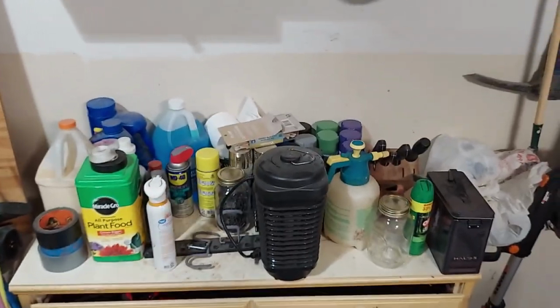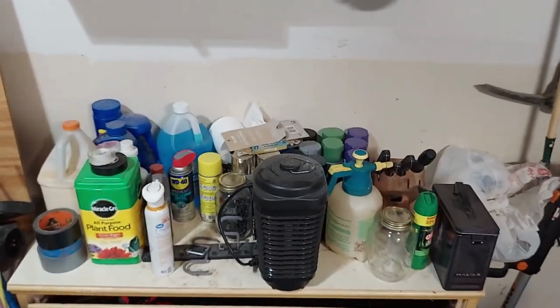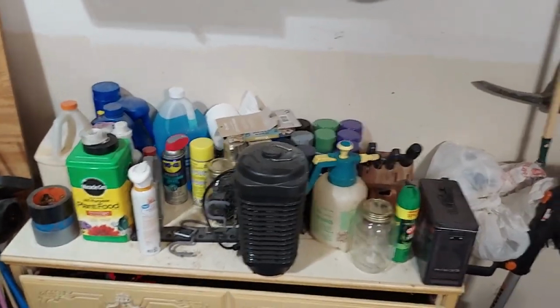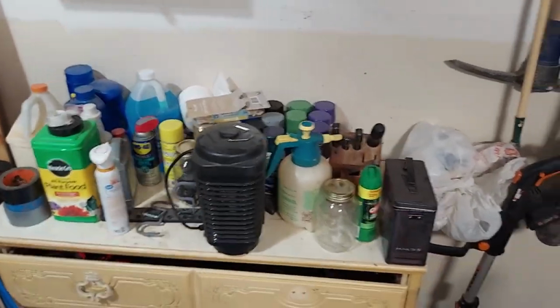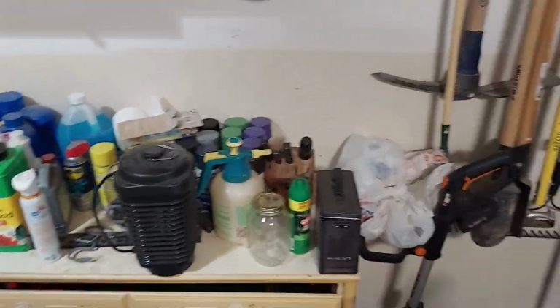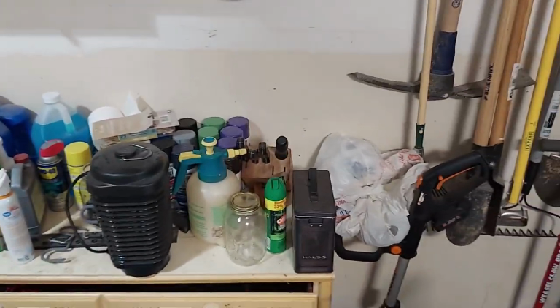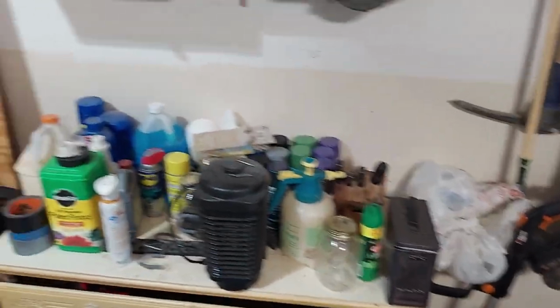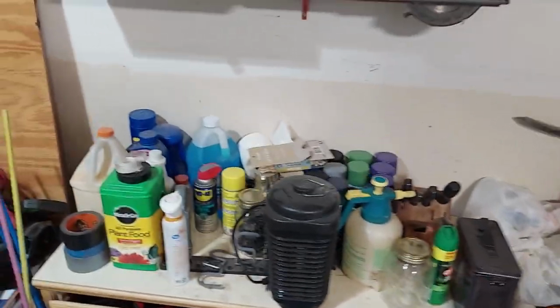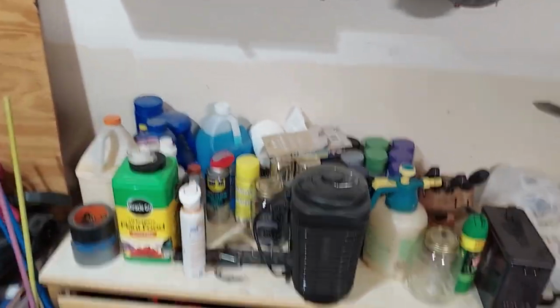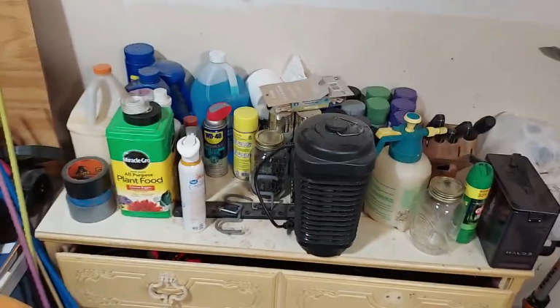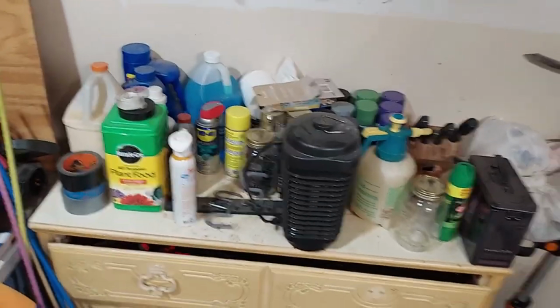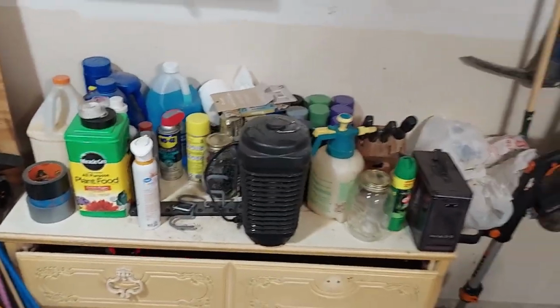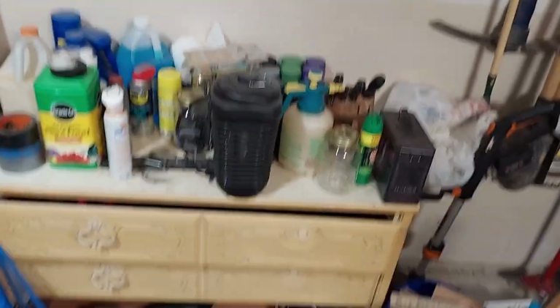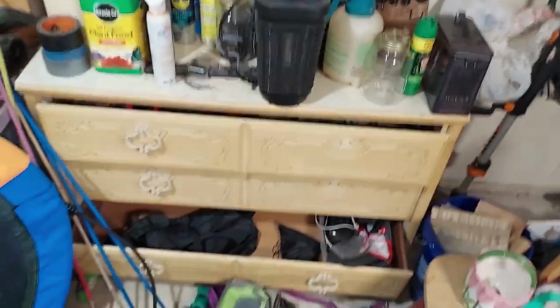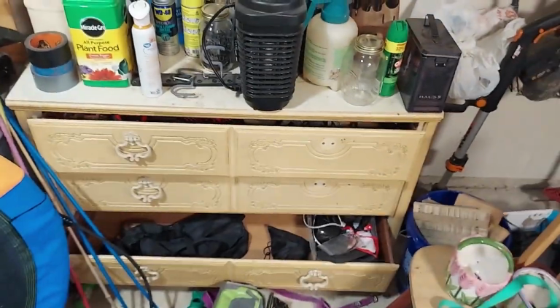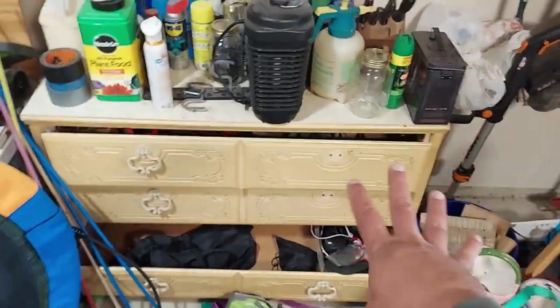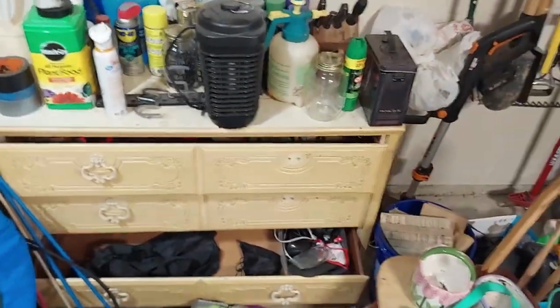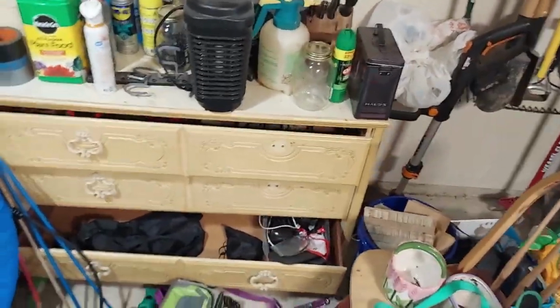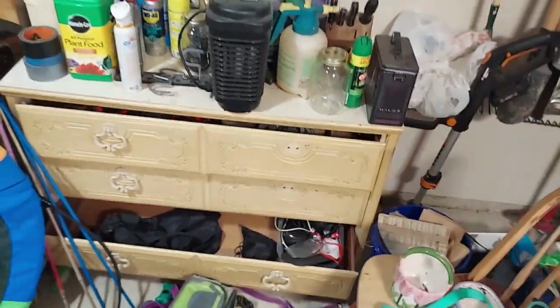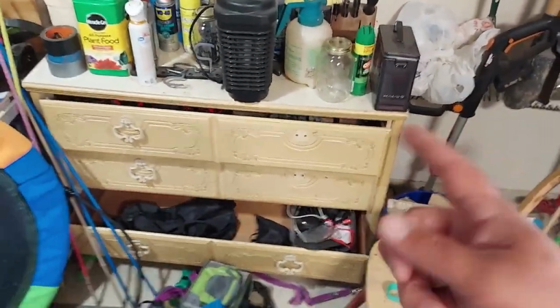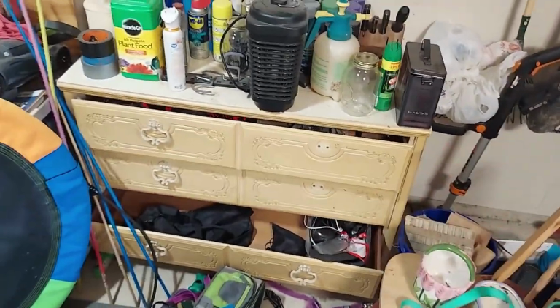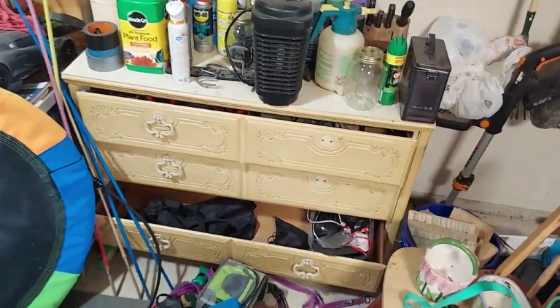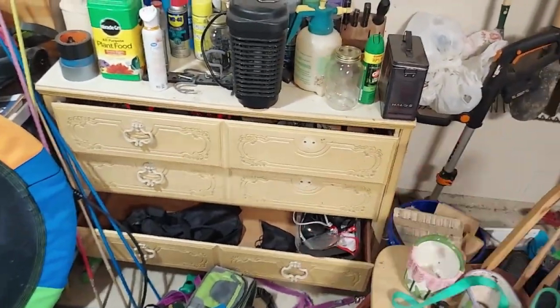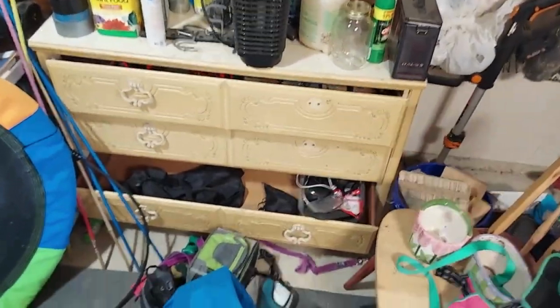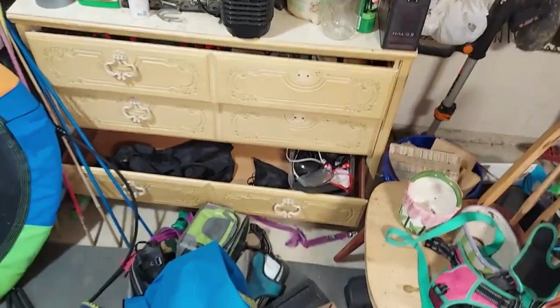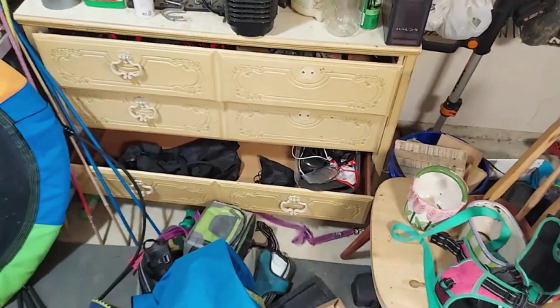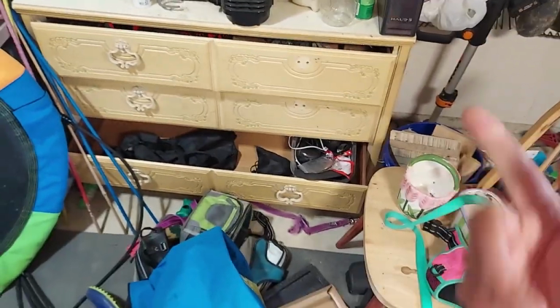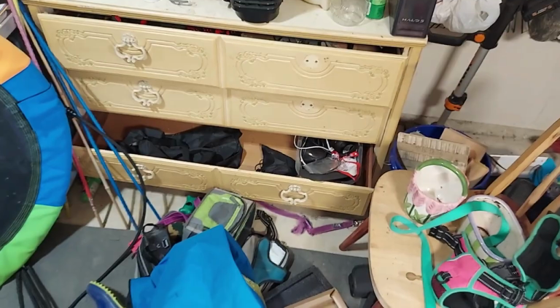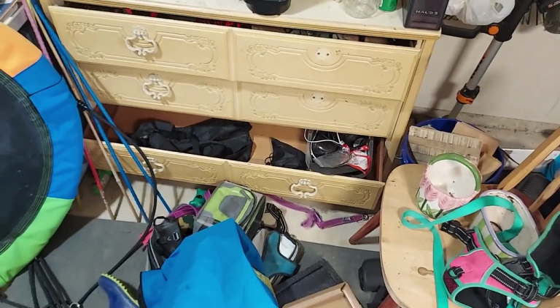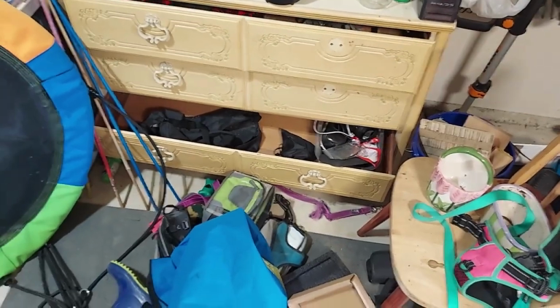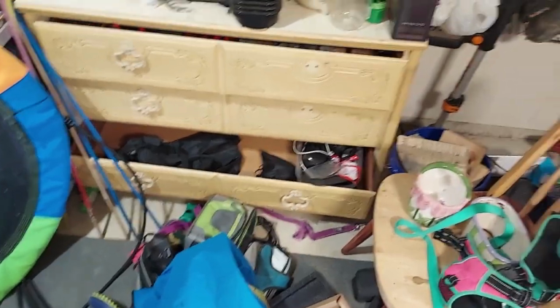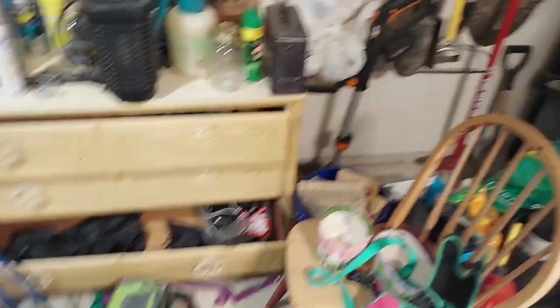All the liquids, paints and such are all over here on top. I'm utilizing those drawers for my barbecue stuff — the middle drawer is actually empty. And all the stuff for my cameras is in that corner.